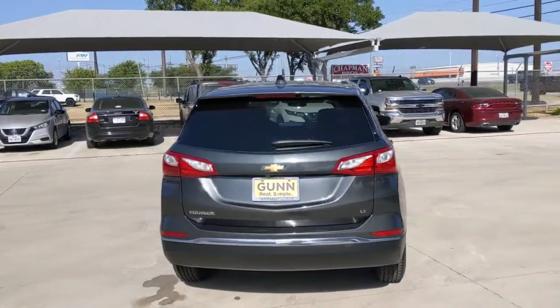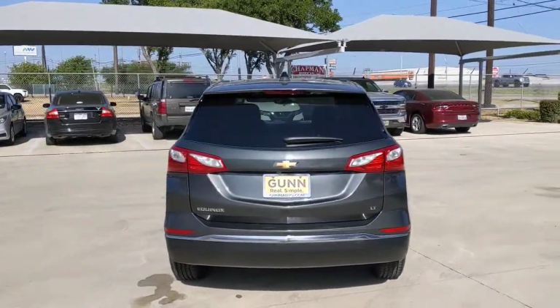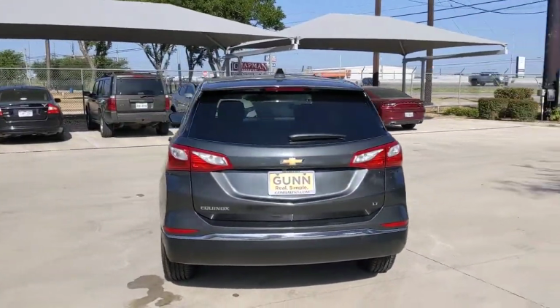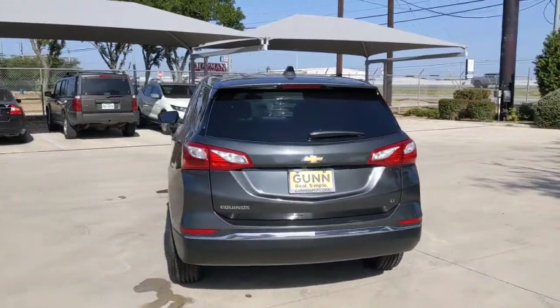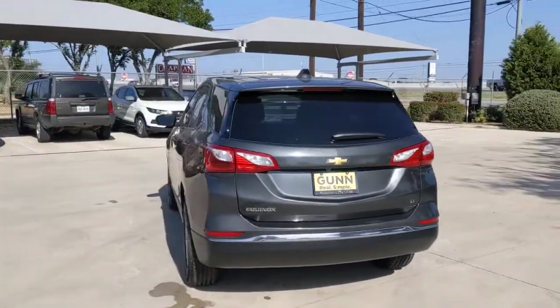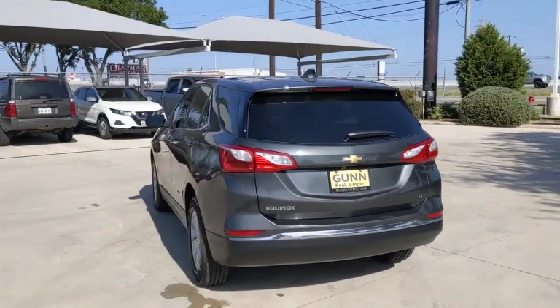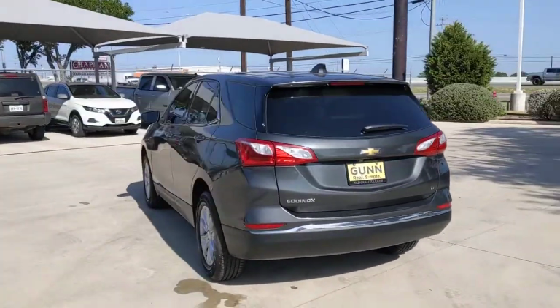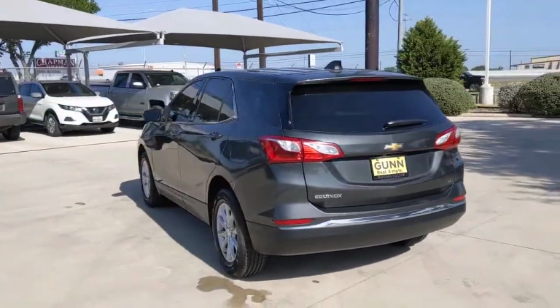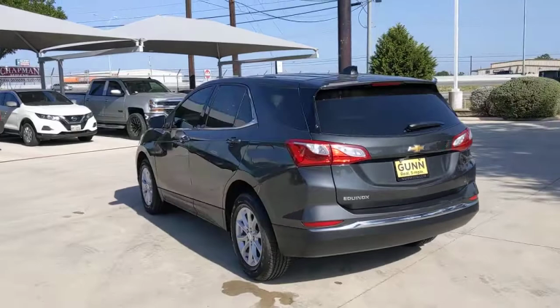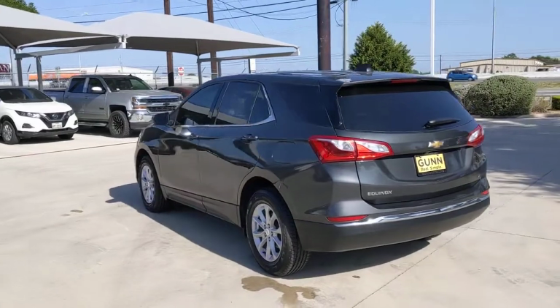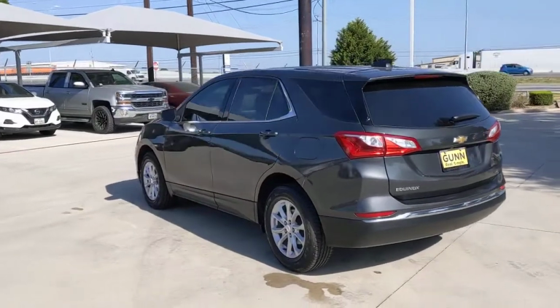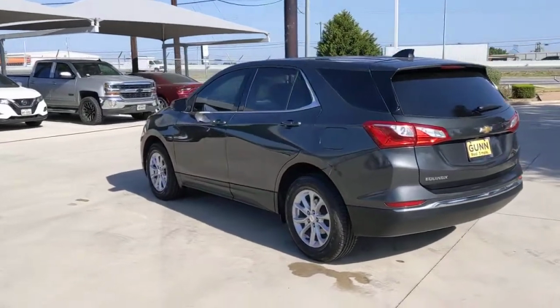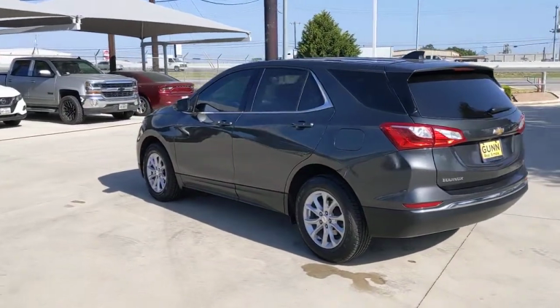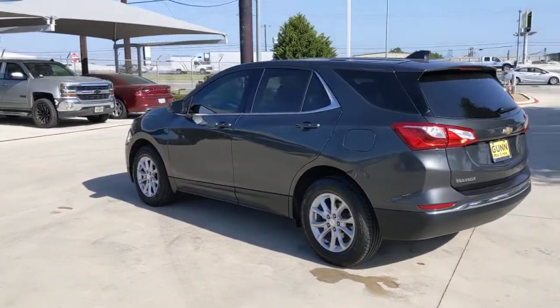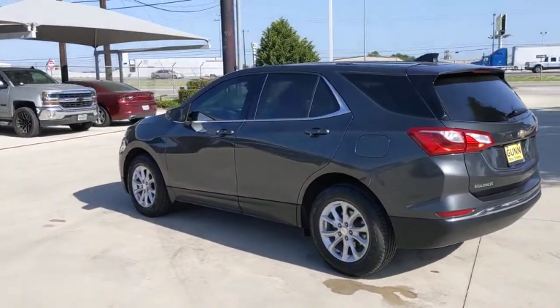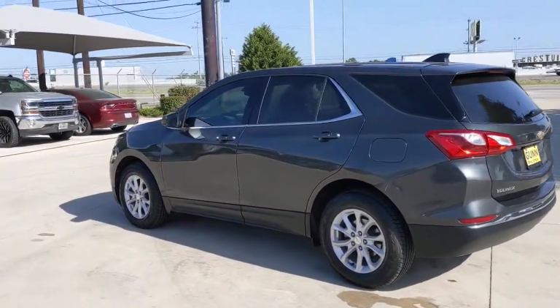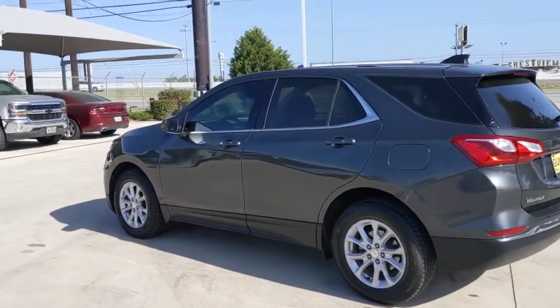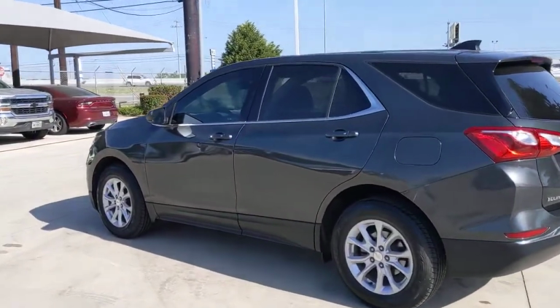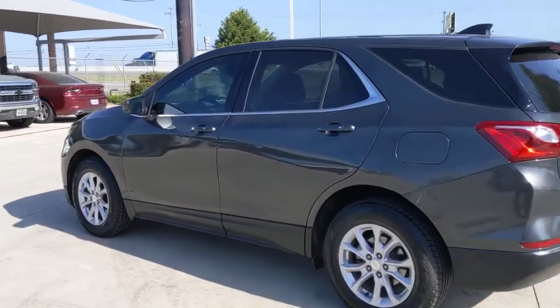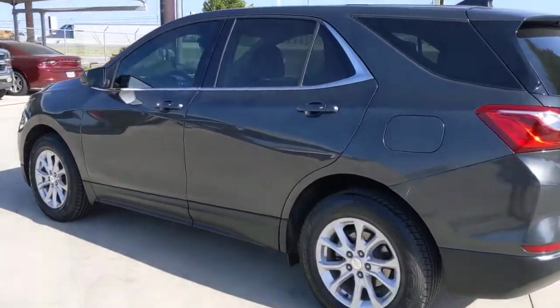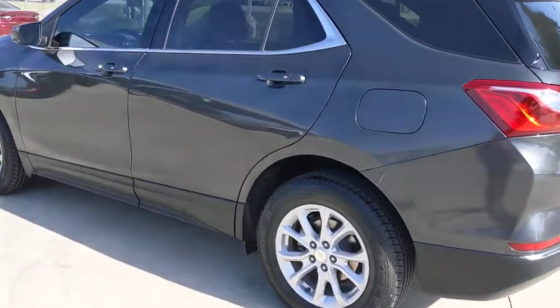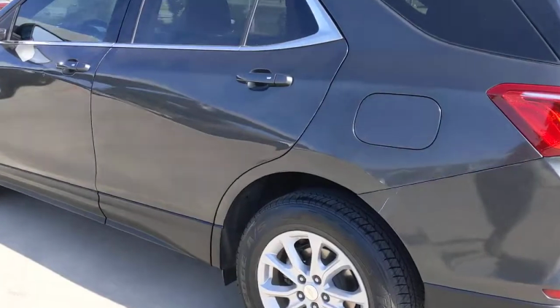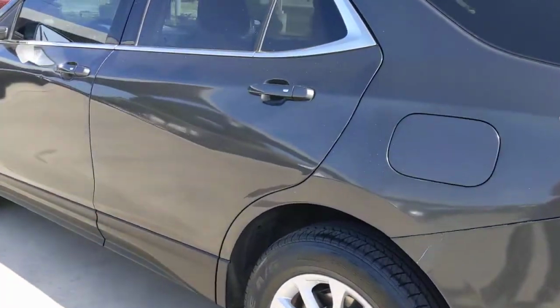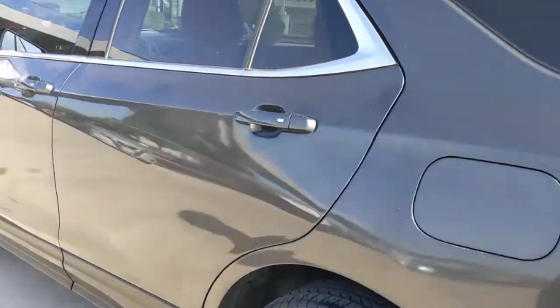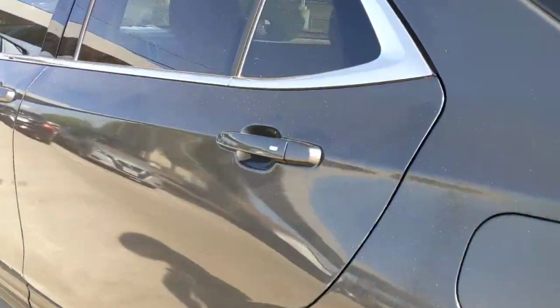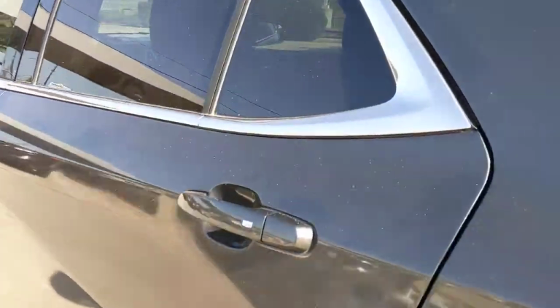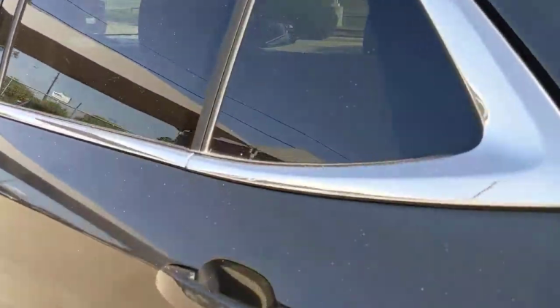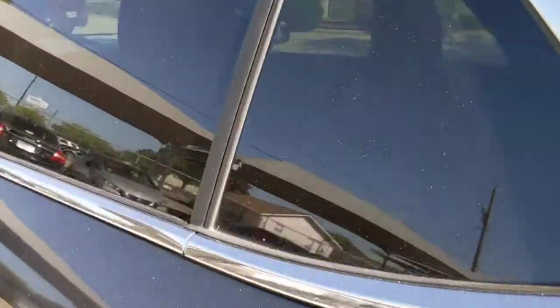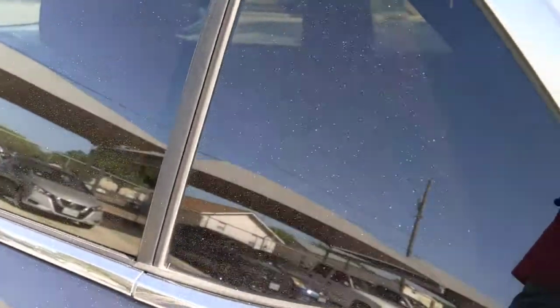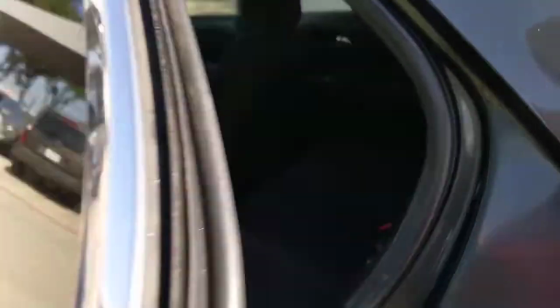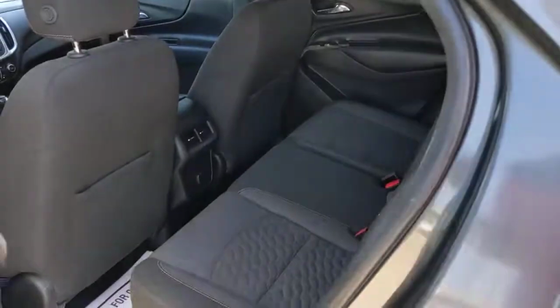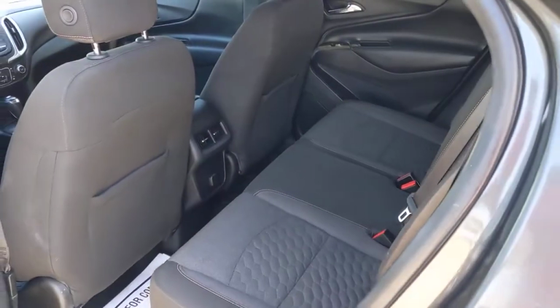Keyless entry, backup camera, keyless start, satellite radio, heated mirrors, Wi-Fi hotspot, aluminum wheels, Bluetooth connection, power driver seat, and steering wheel audio controls.